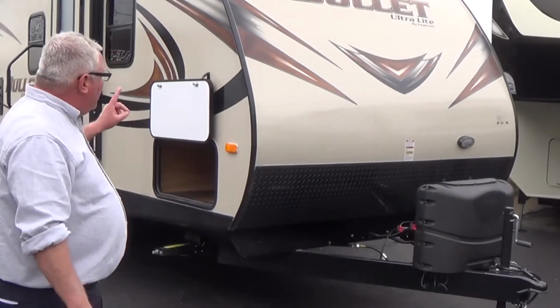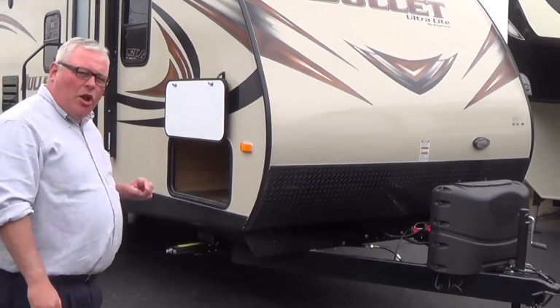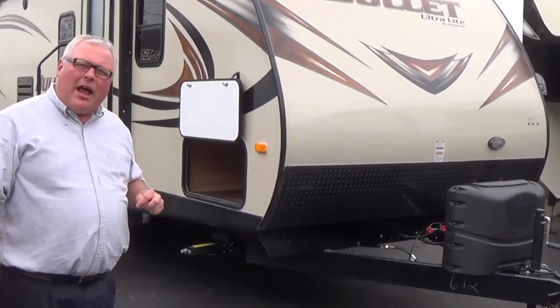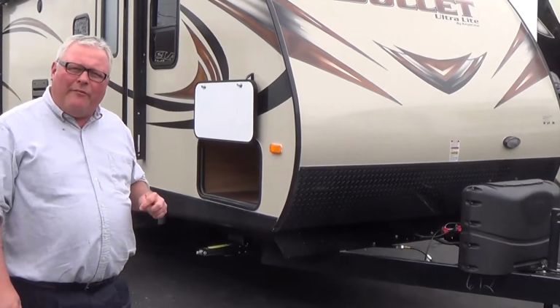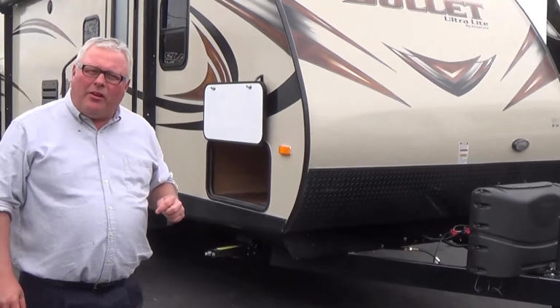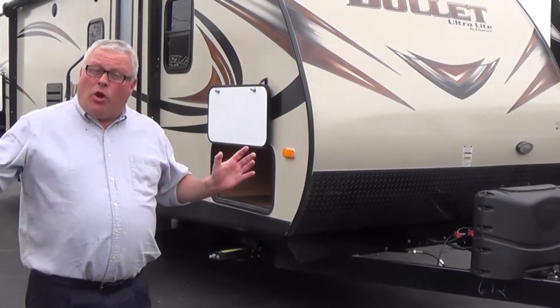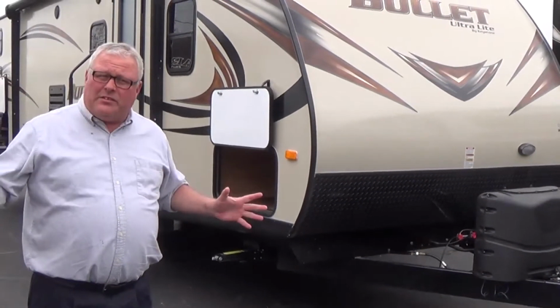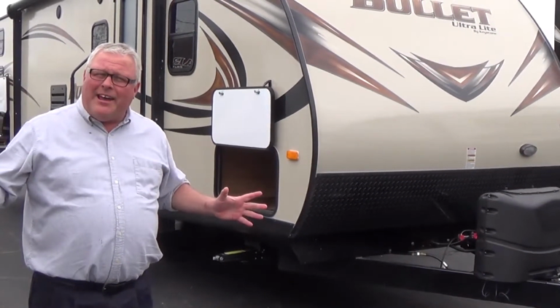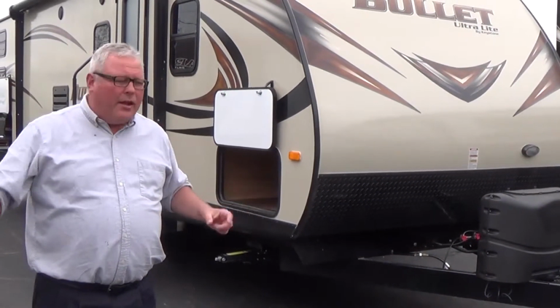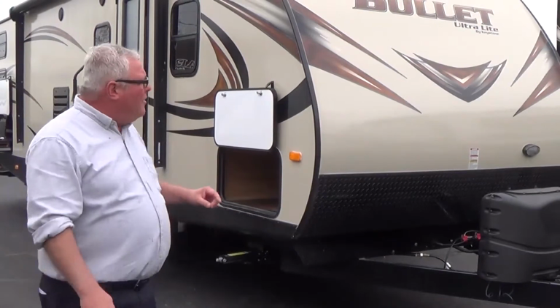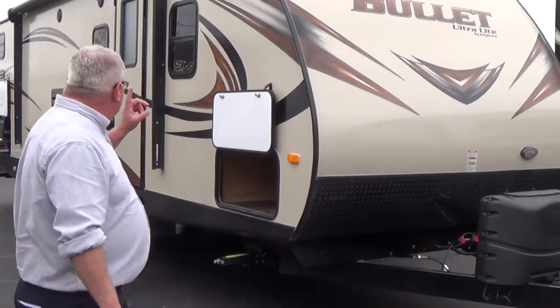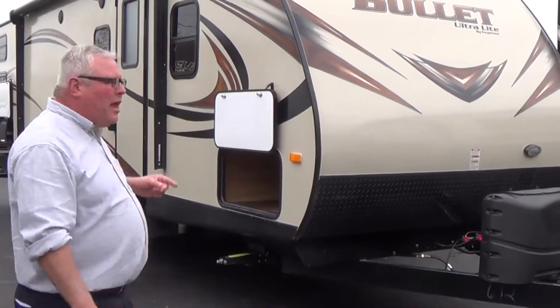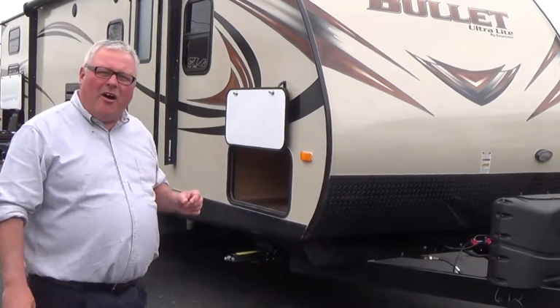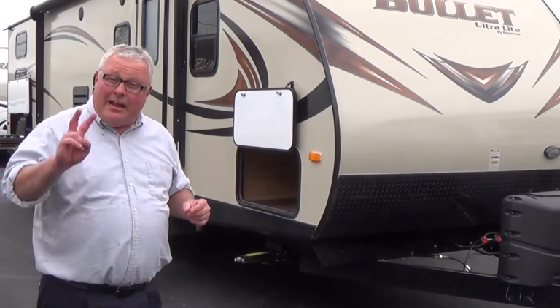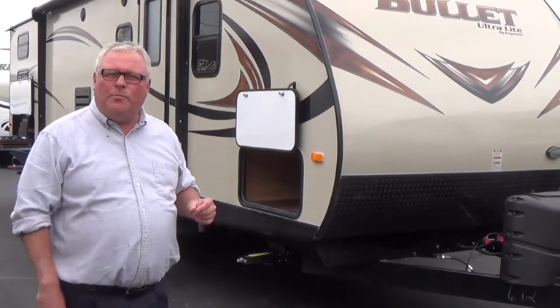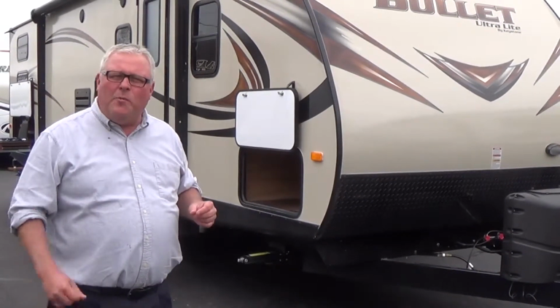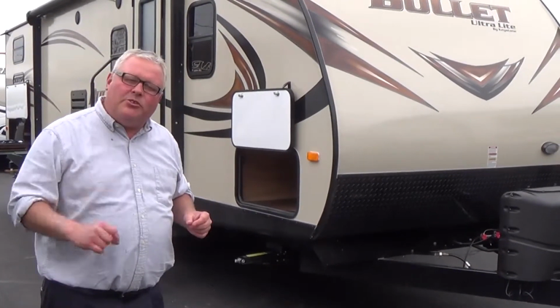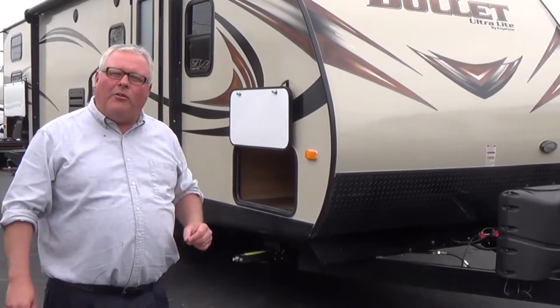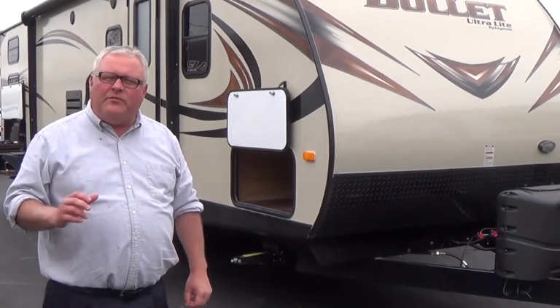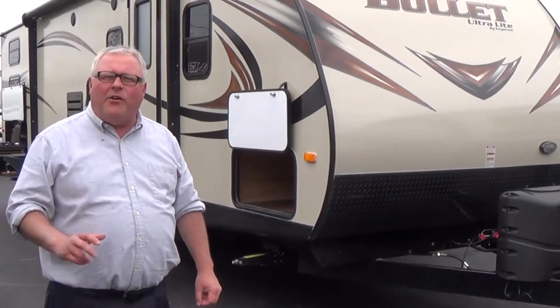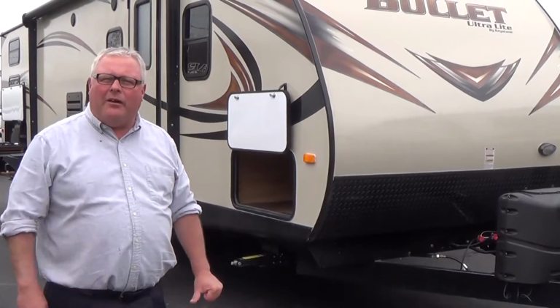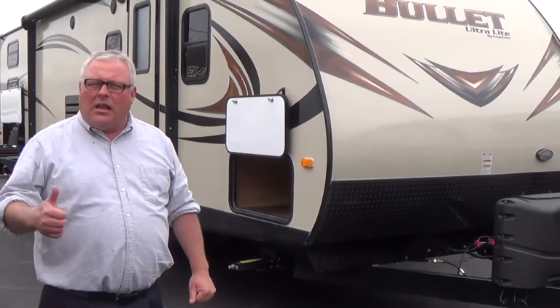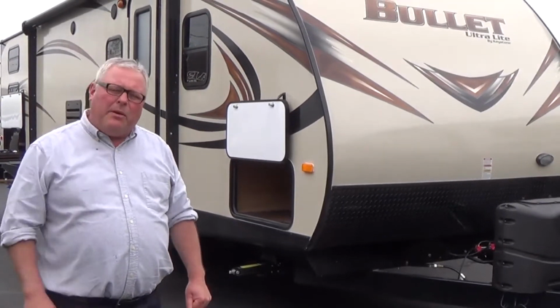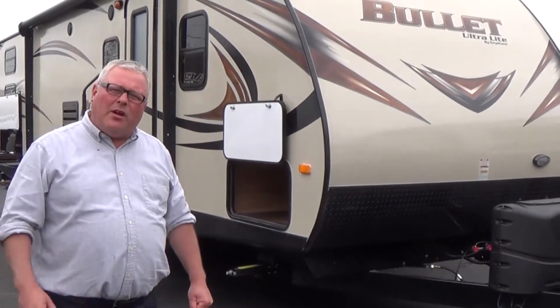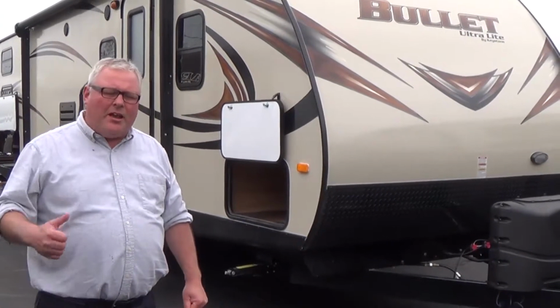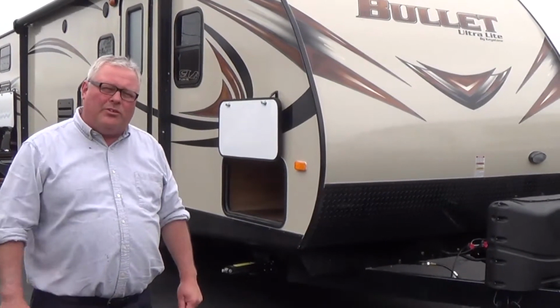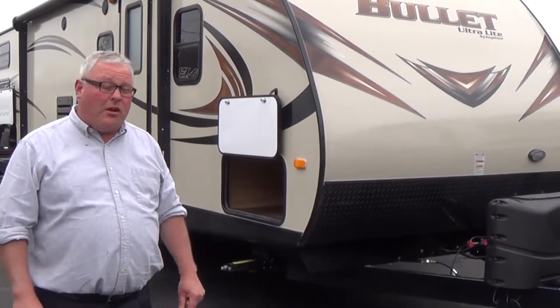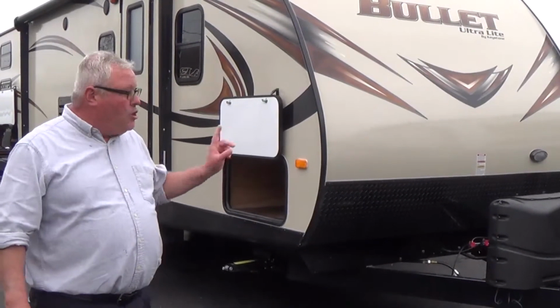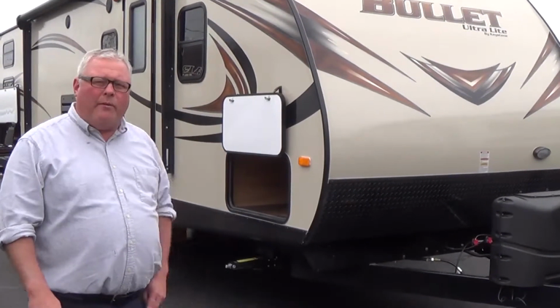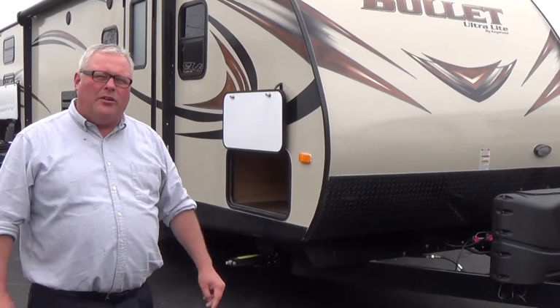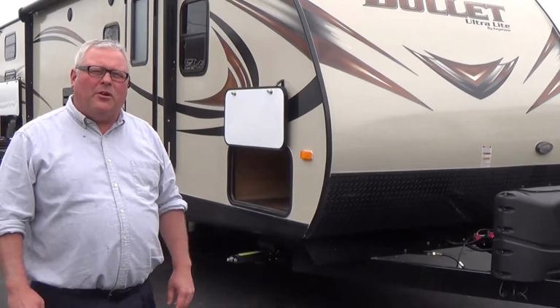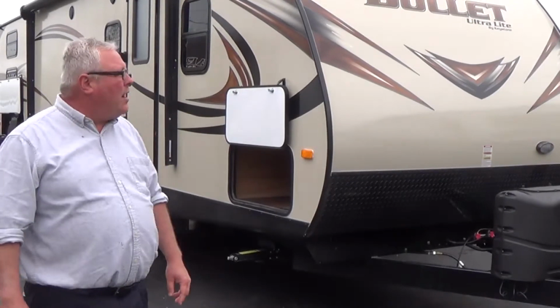This is an ultralight travel trailer with some size to it. This does have a slide out on it and it is two bedroom, but this trailer only weighs 5,500 pounds. Lightweight pickup trucks and a lot of sport utility vehicles — no problem. They do a good job towing this trailer.